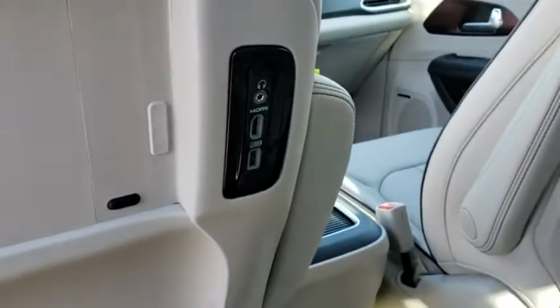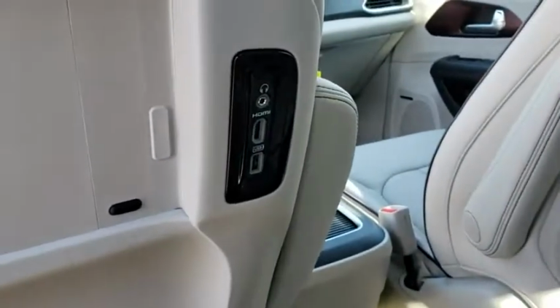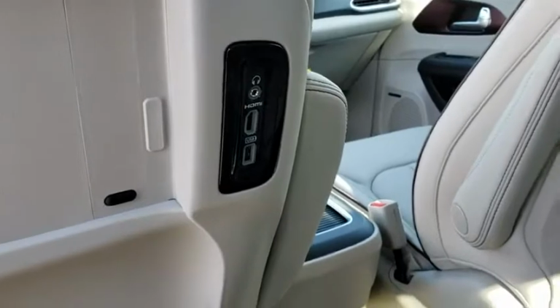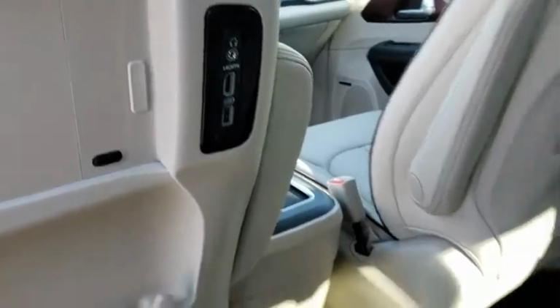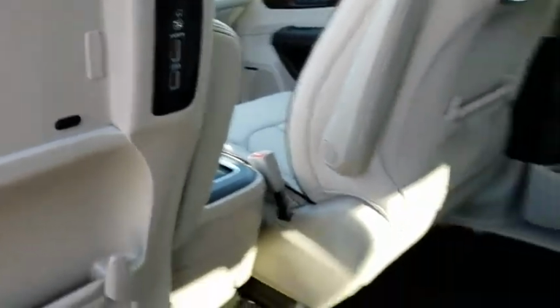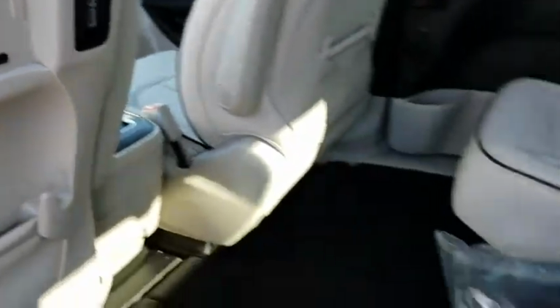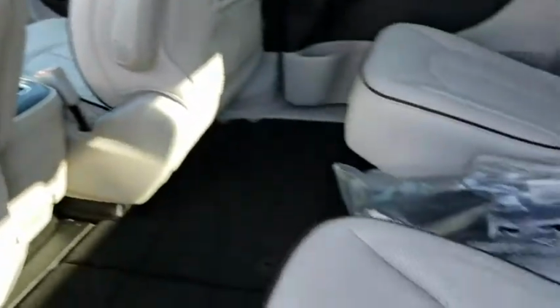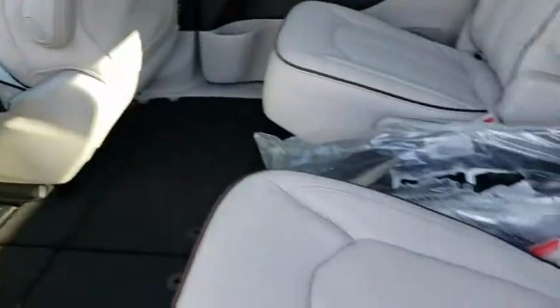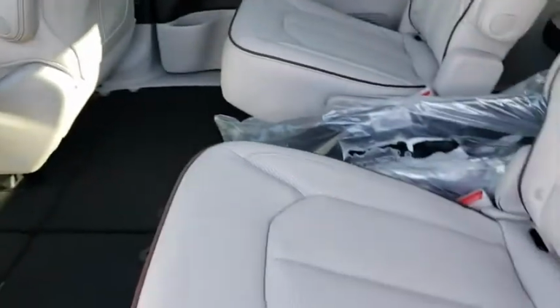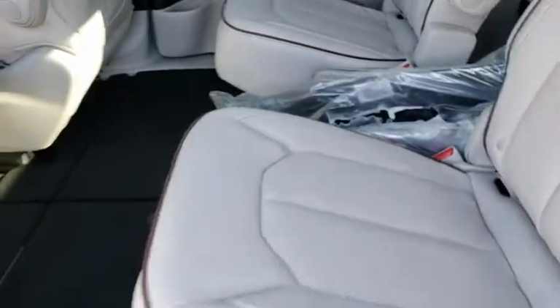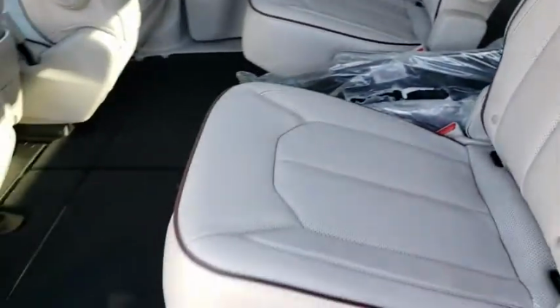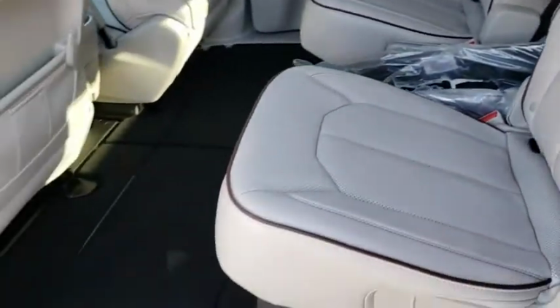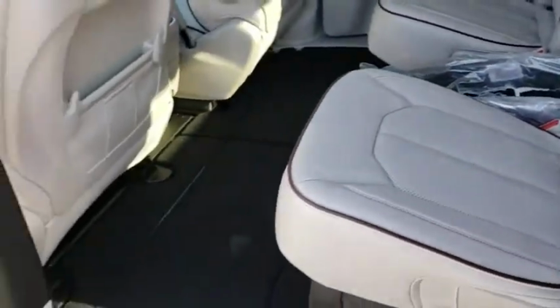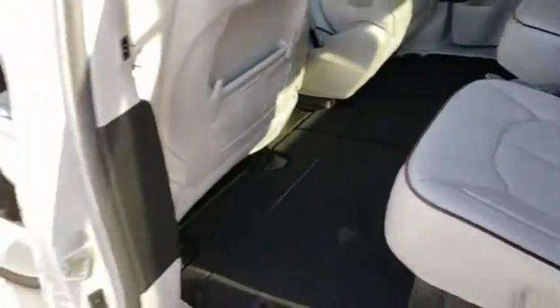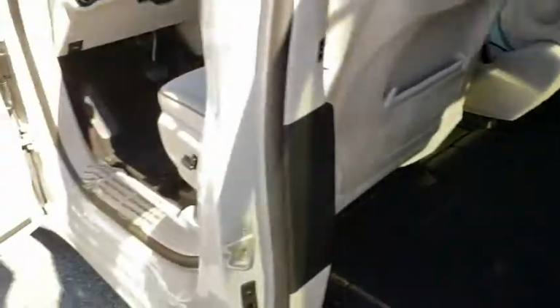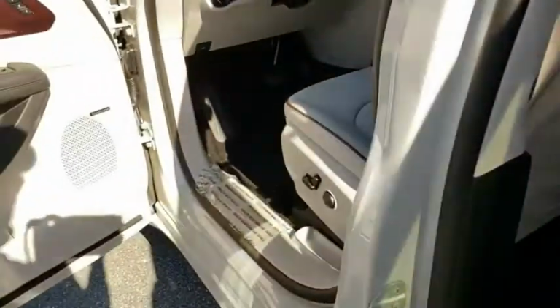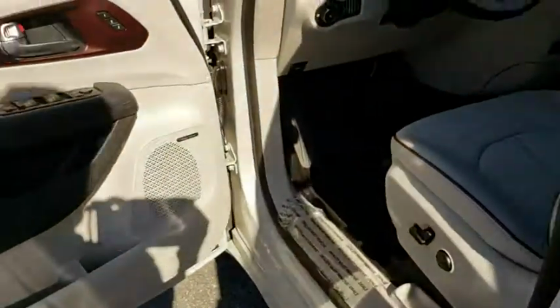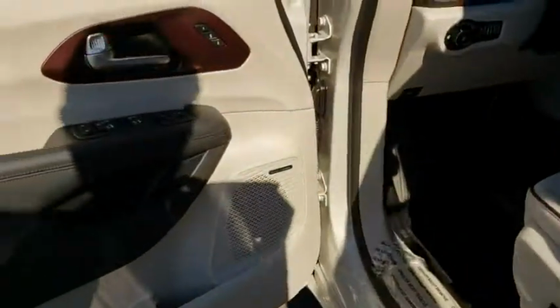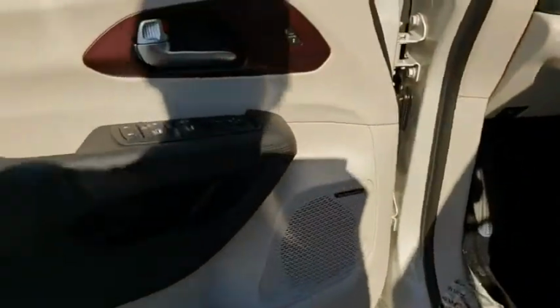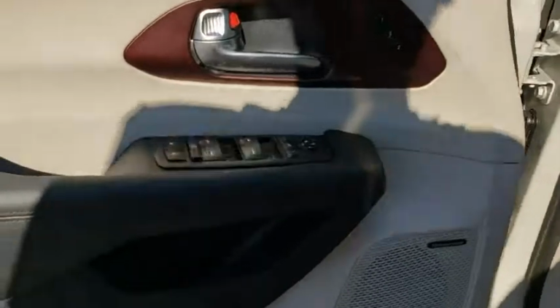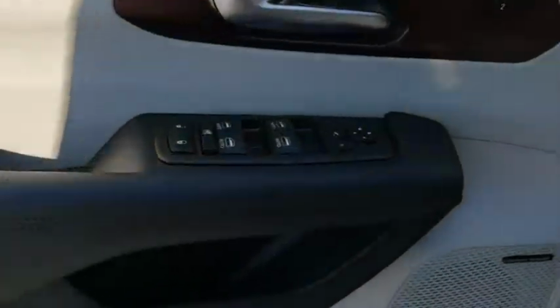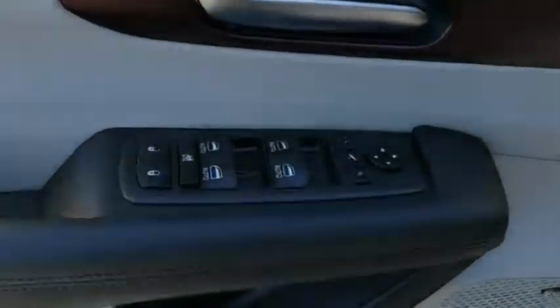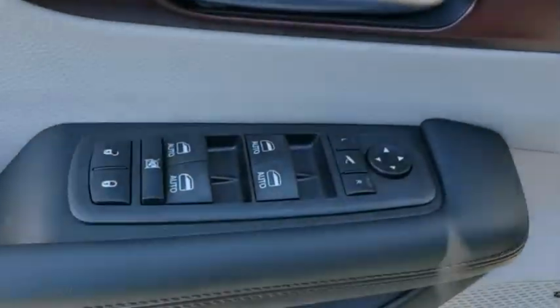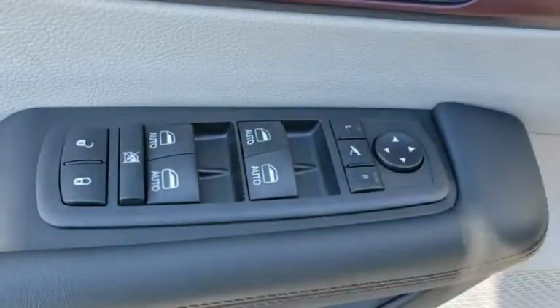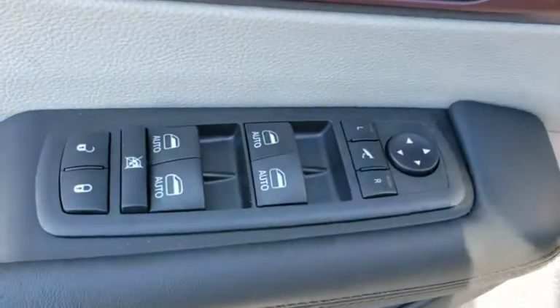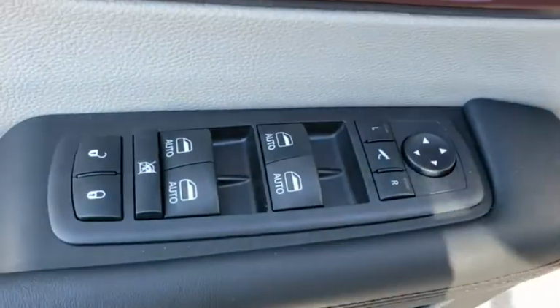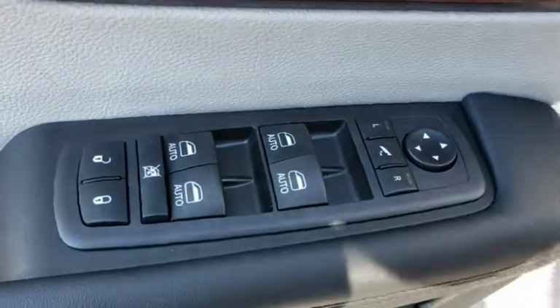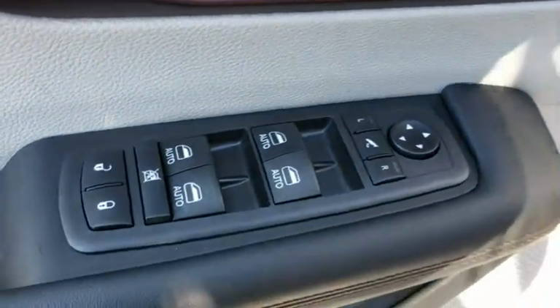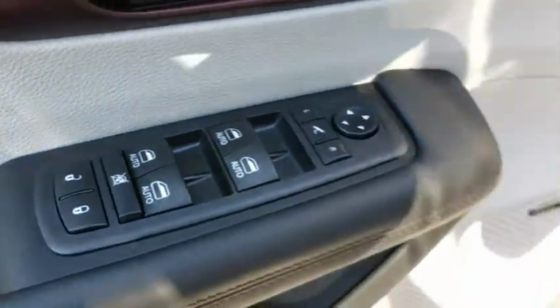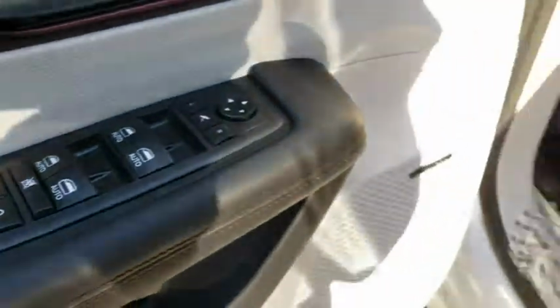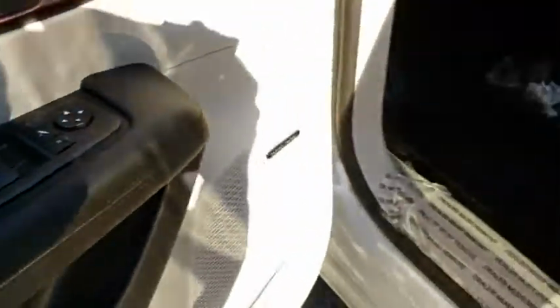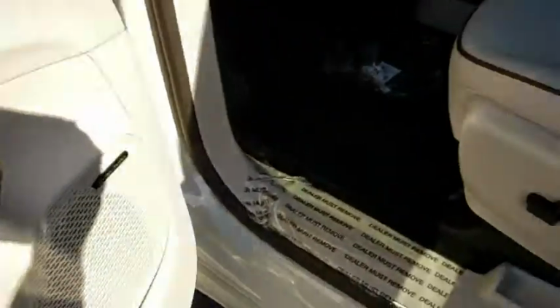Navigation system, steering wheel audio controls, Bluetooth, leather-wrapped steering wheel, power steering, adjustable steering wheel, cruise control, and four-wheel disc brakes.